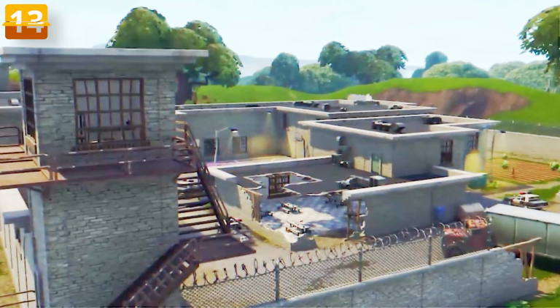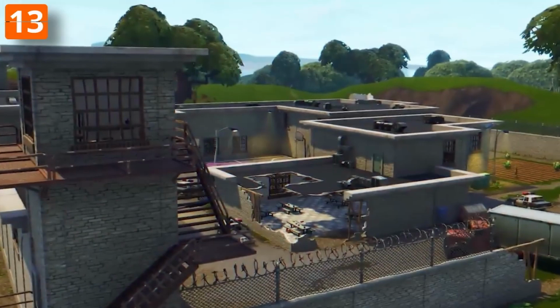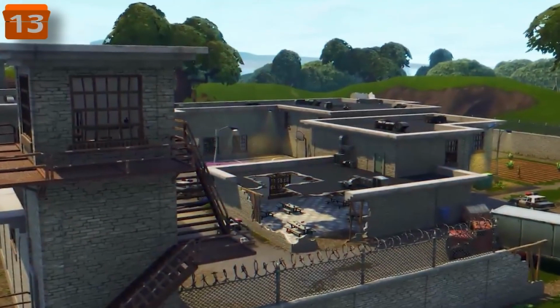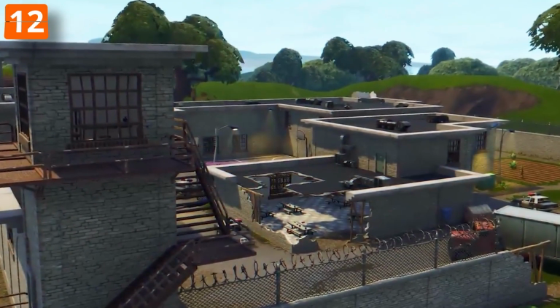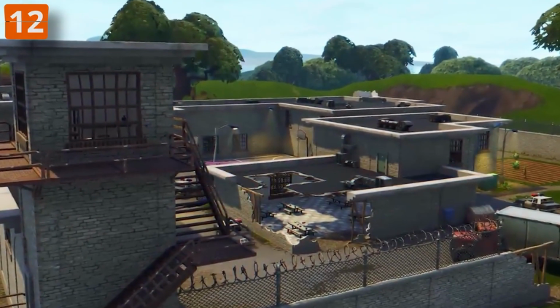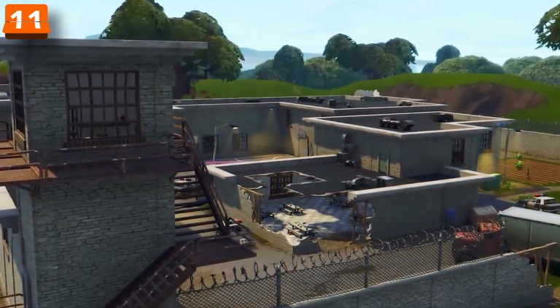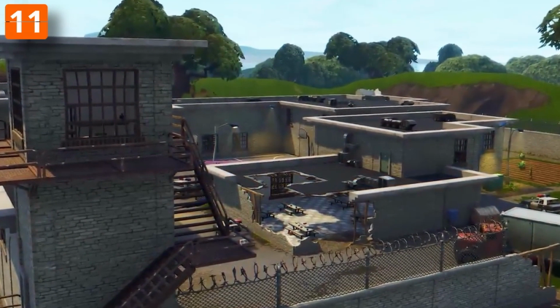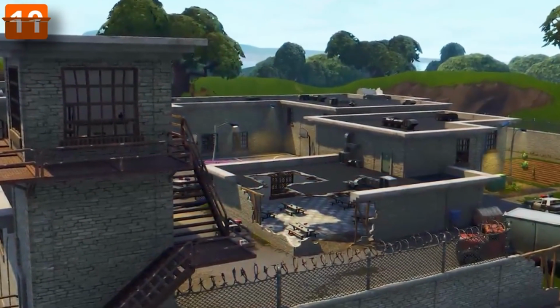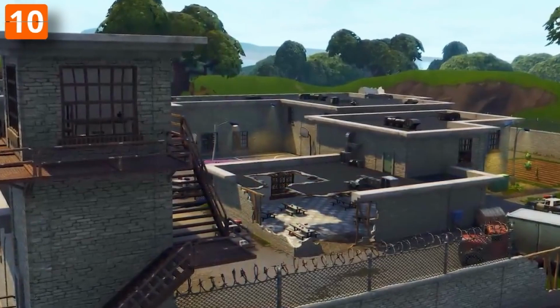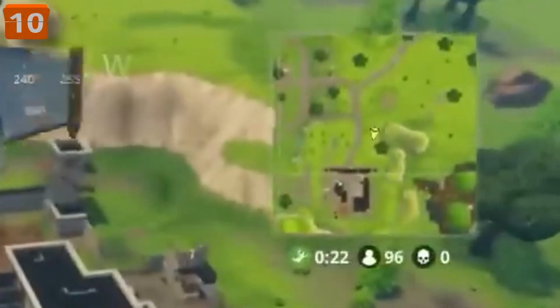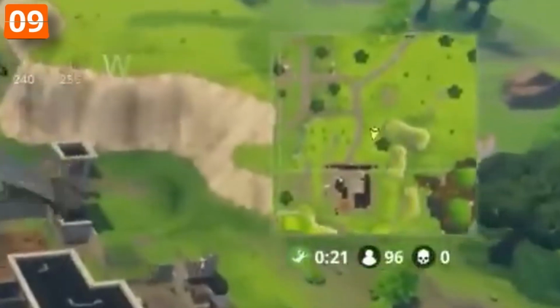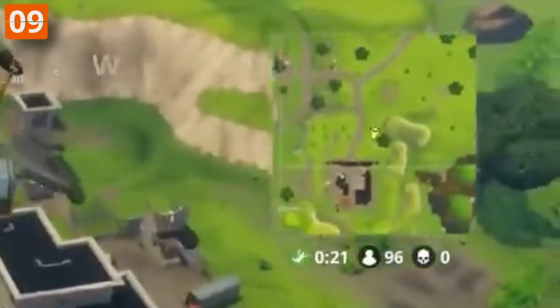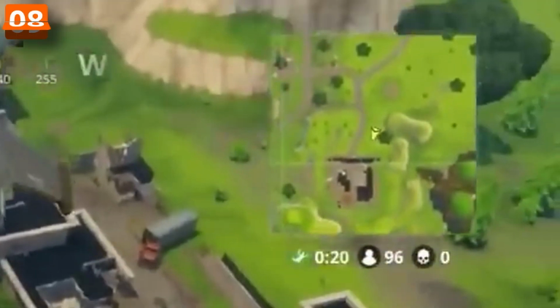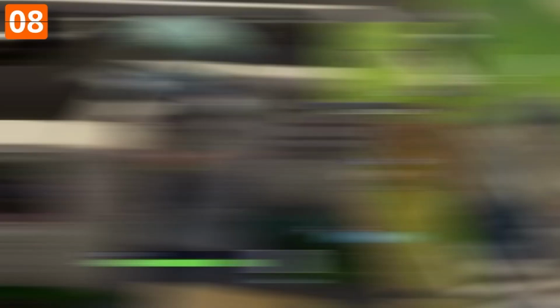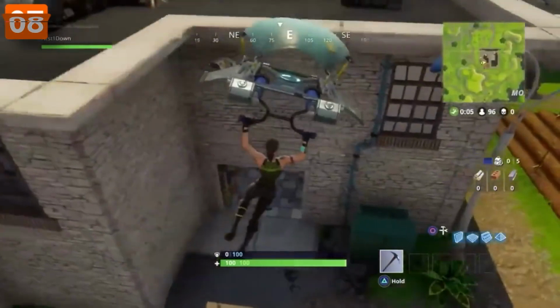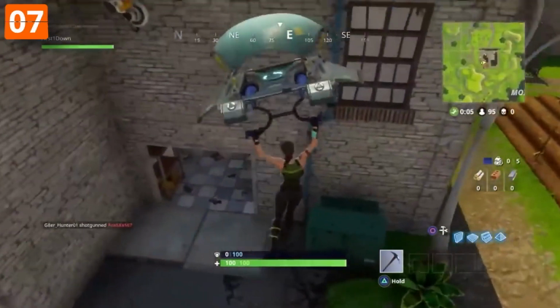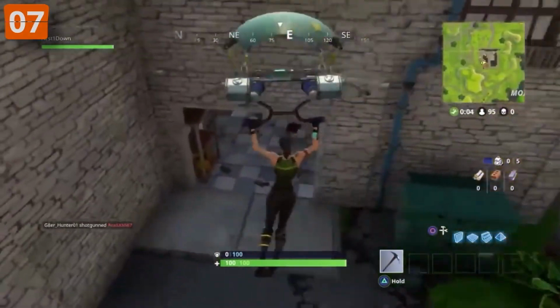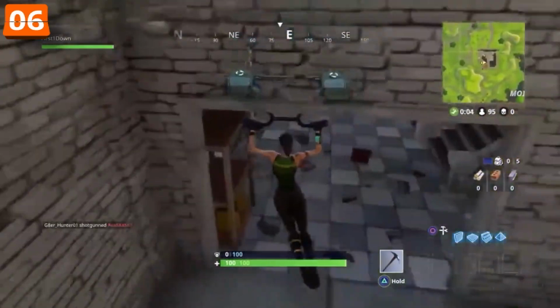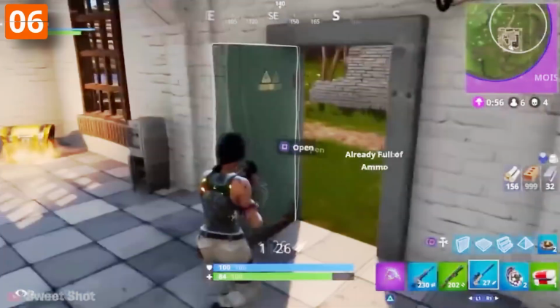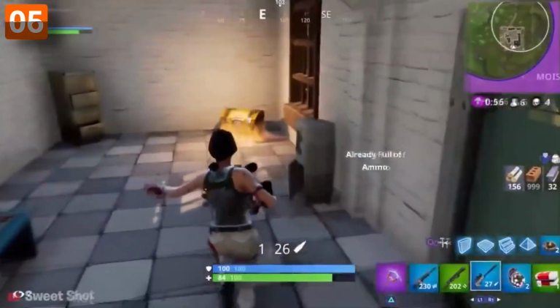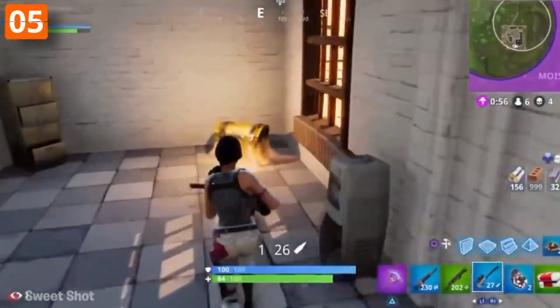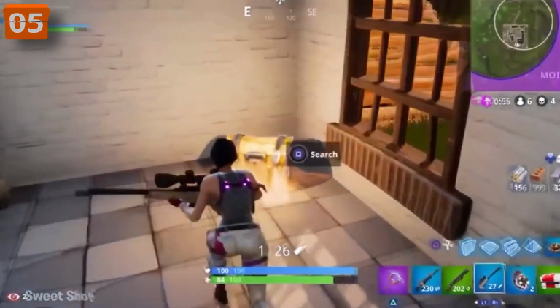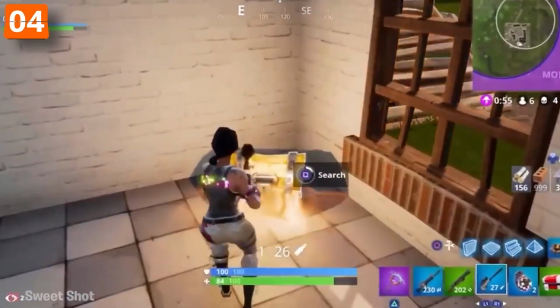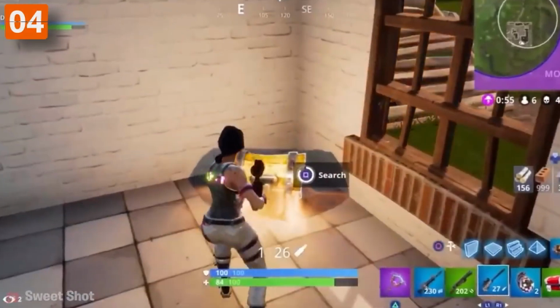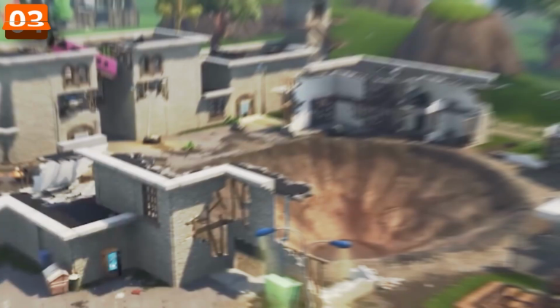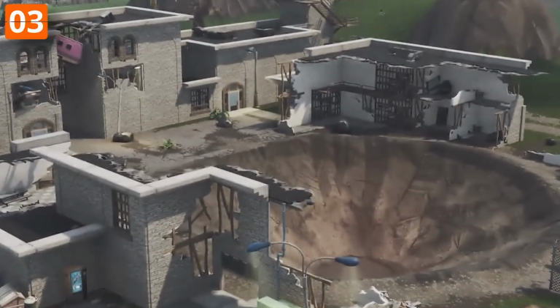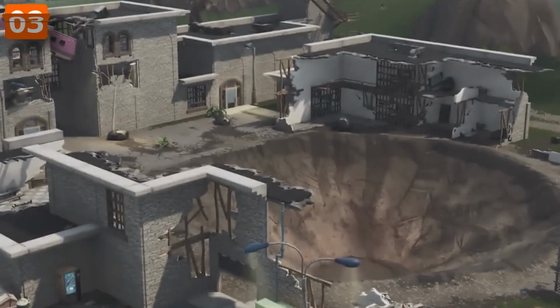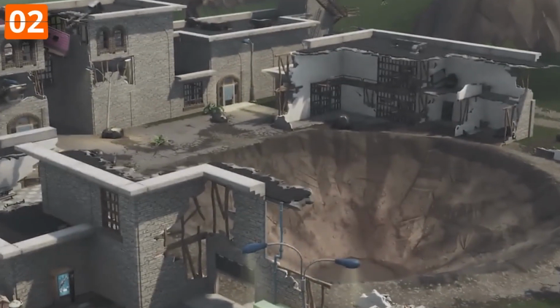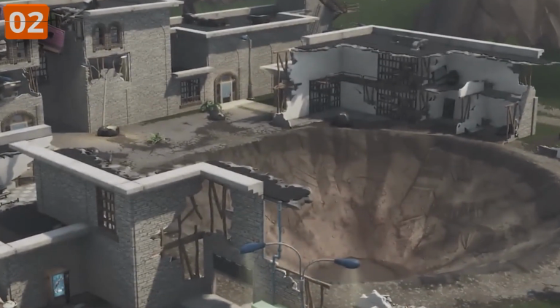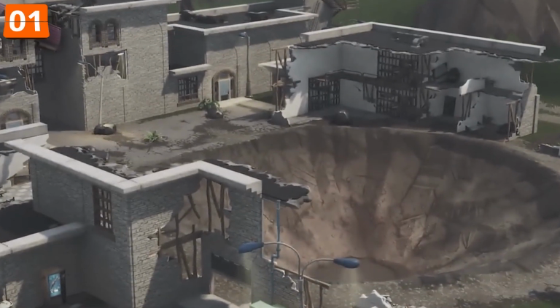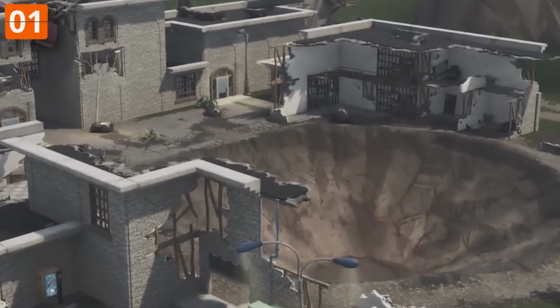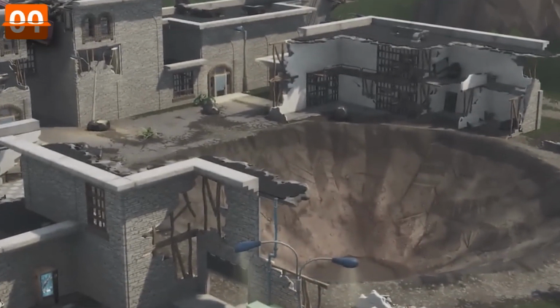And so did Prison — it was another cool place we used to love in Chapter 1. It wasn't even given a name on the map, but it was a super fun spot to land. It was big, with lots of rooms and treasure chests, but as Chapter 1 went on, it got destroyed and turned into ruins.